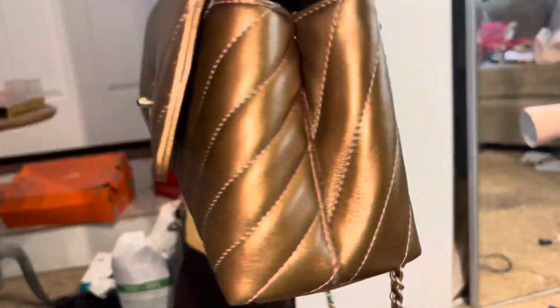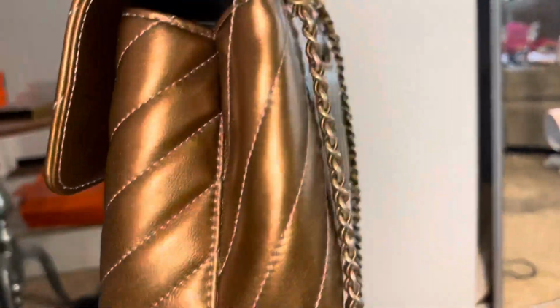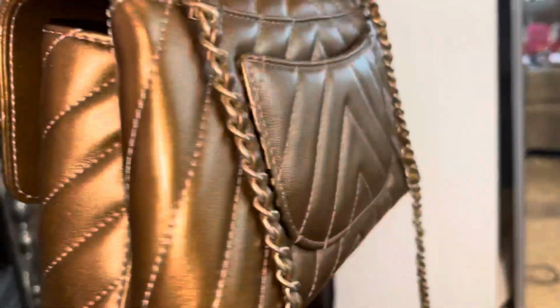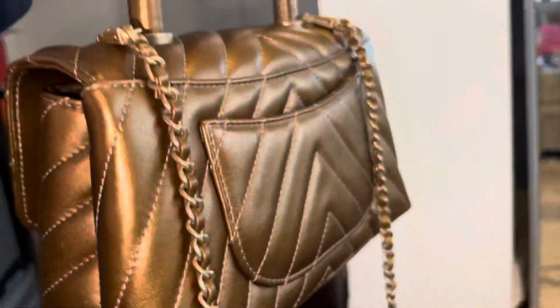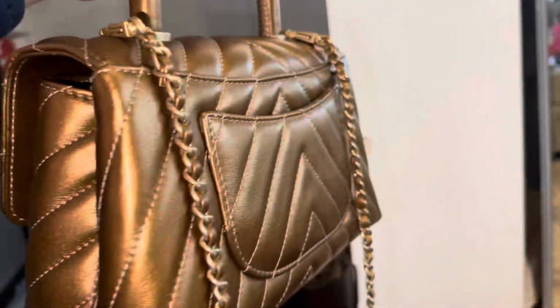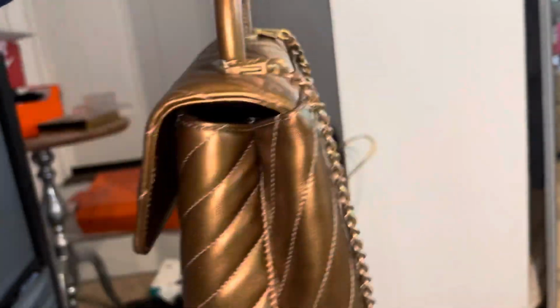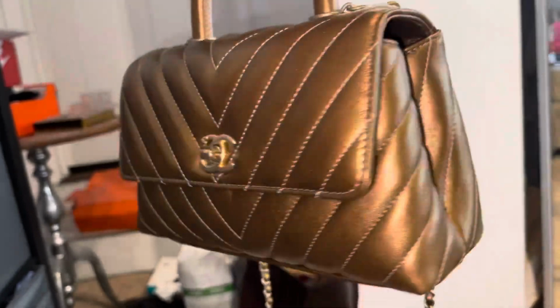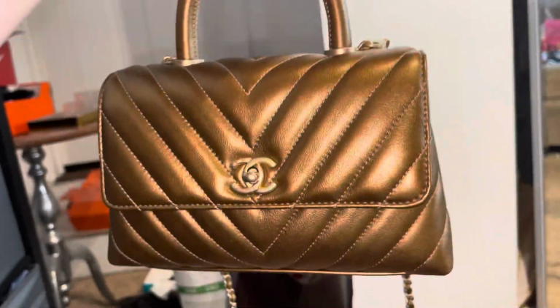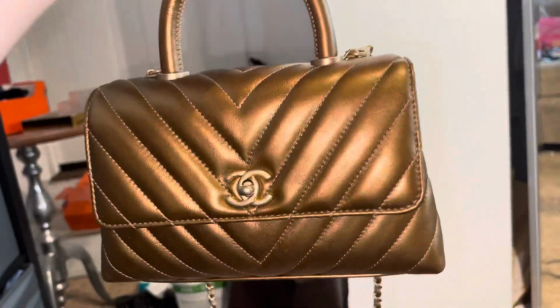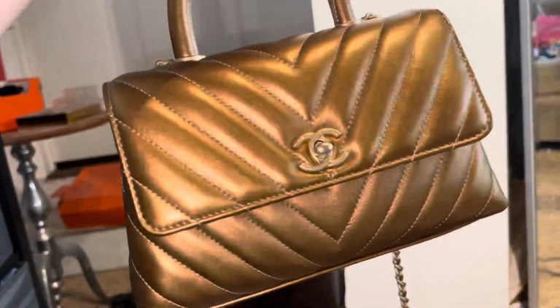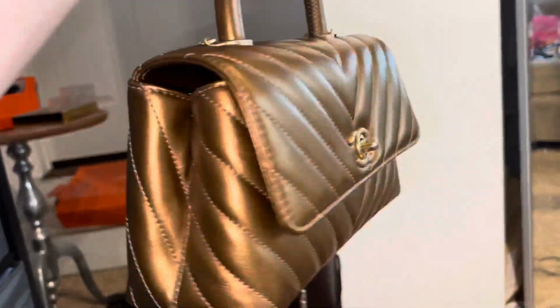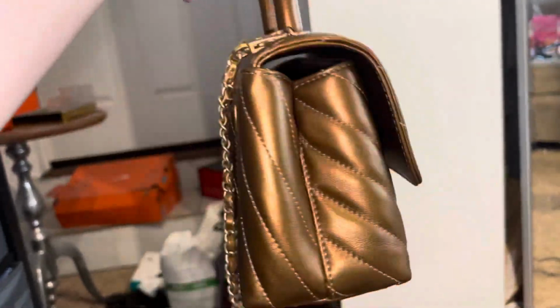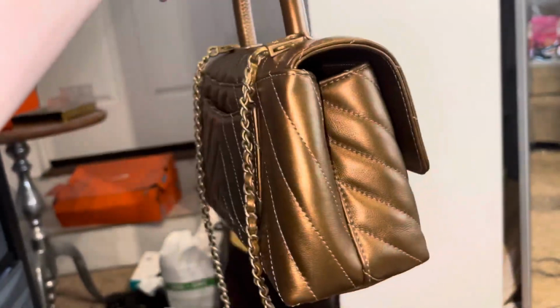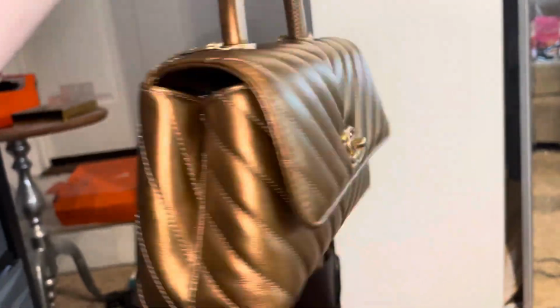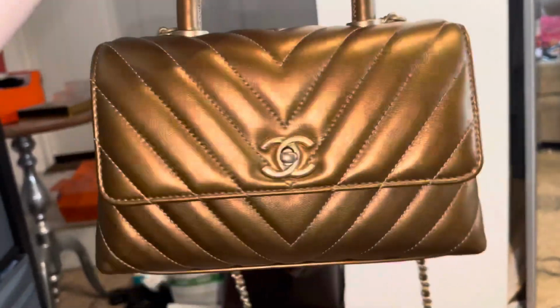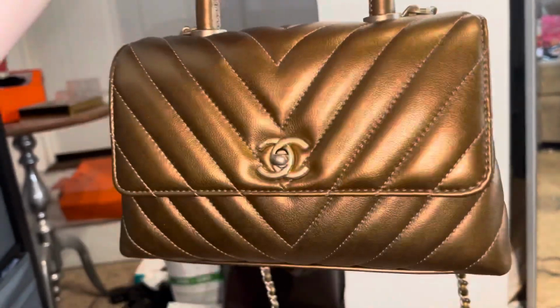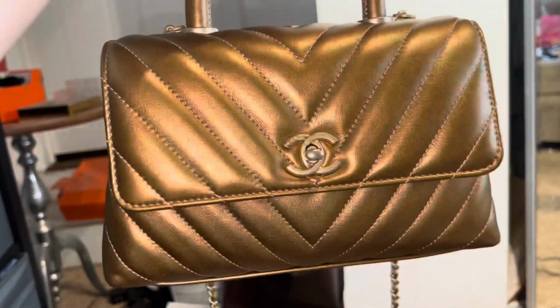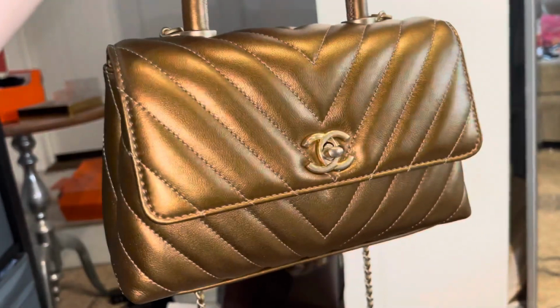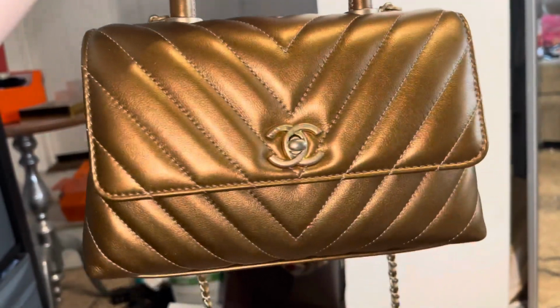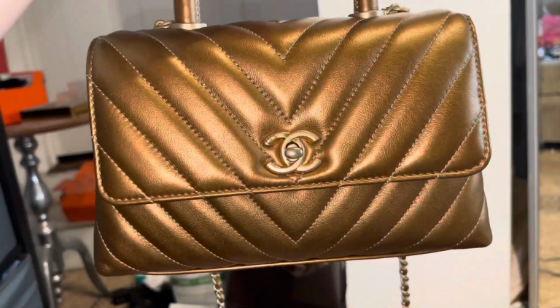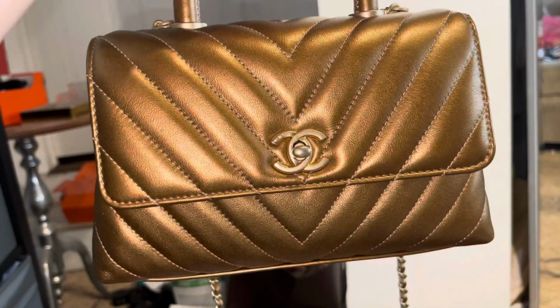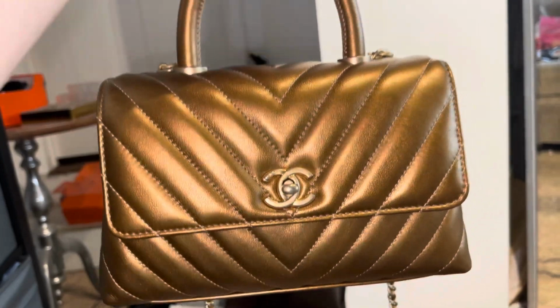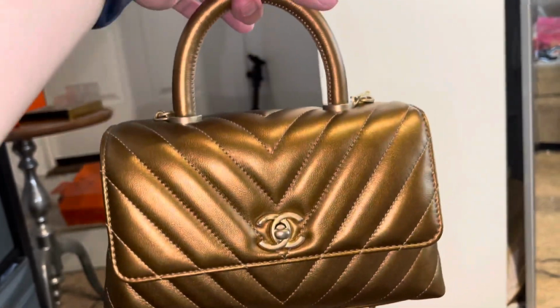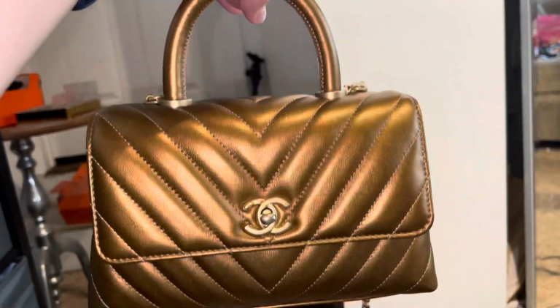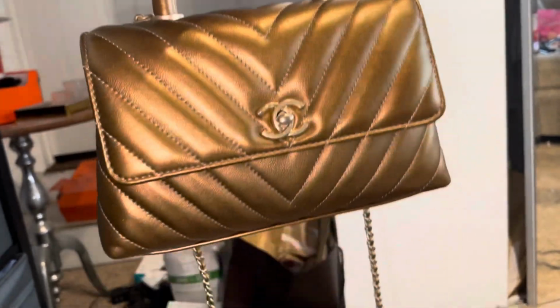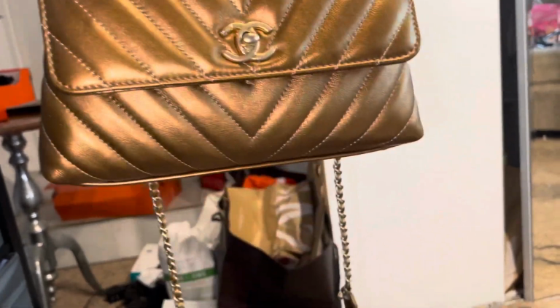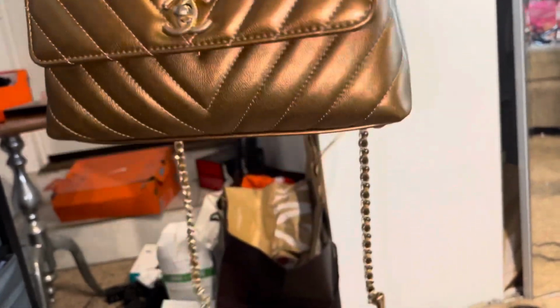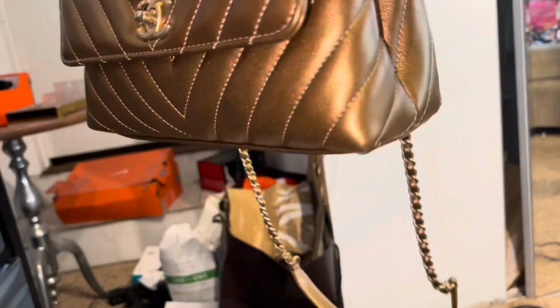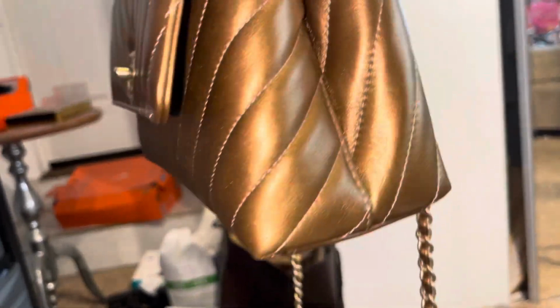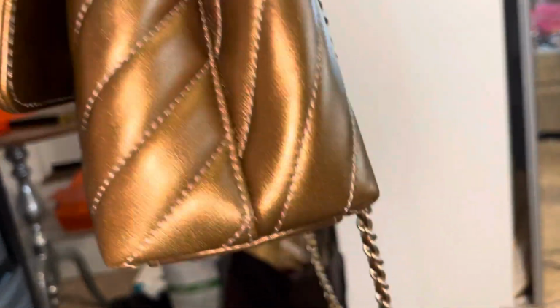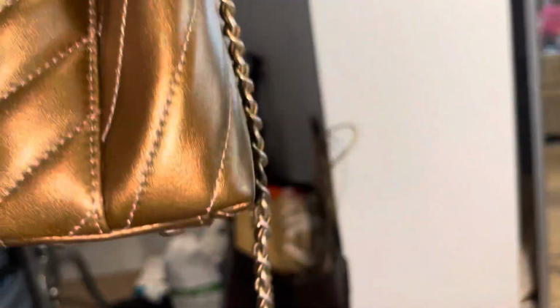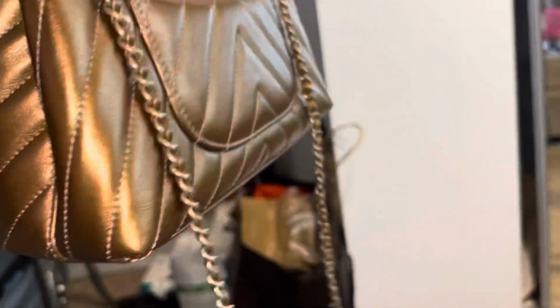So here you go — there's the Coco Chanel handle unboxing fail. Thank you very much. Thanks for watching guys and don't forget to subscribe to my channel and hit the notification bell. Bye!